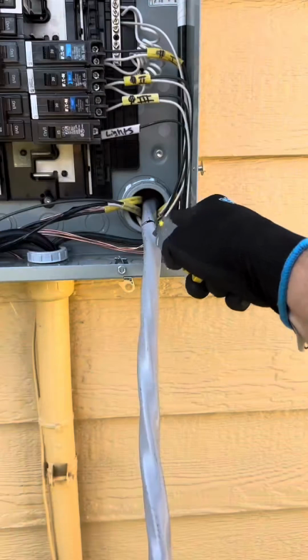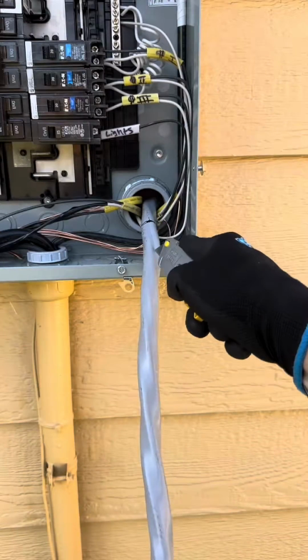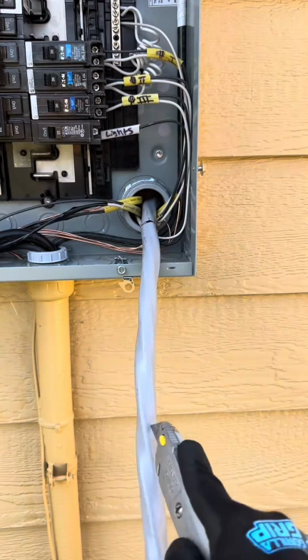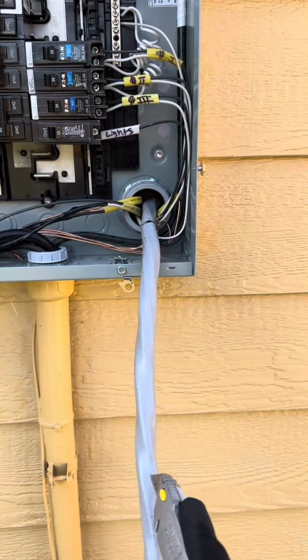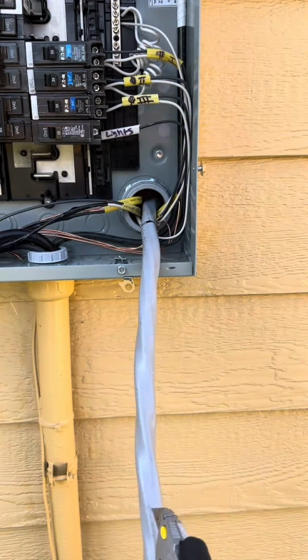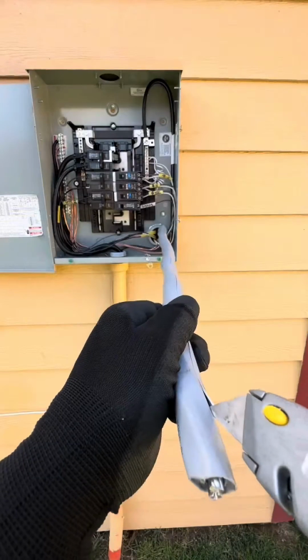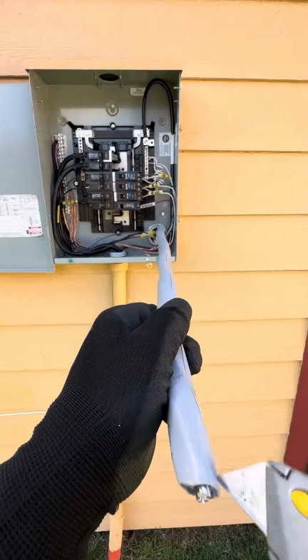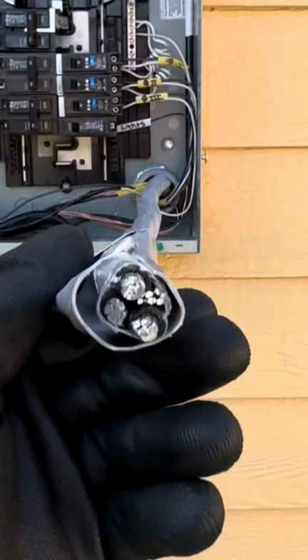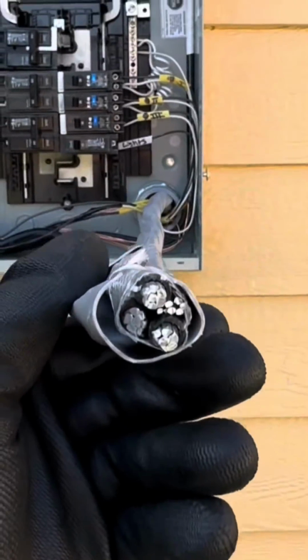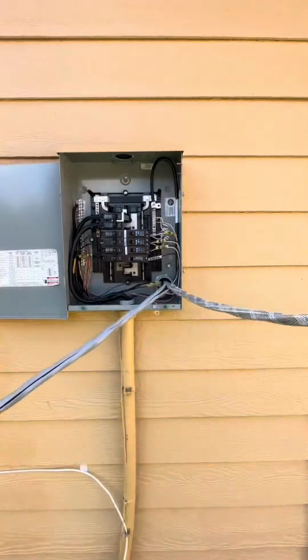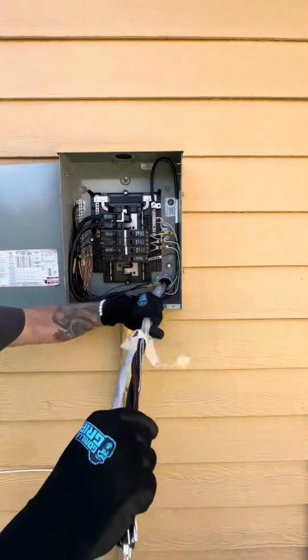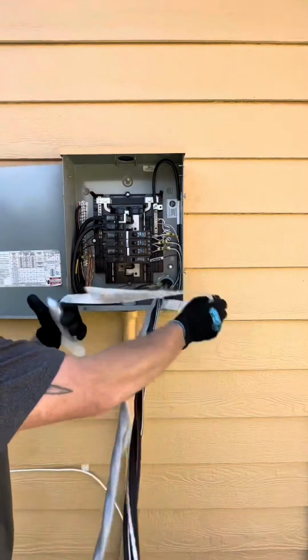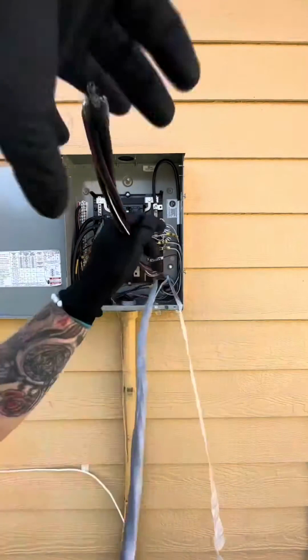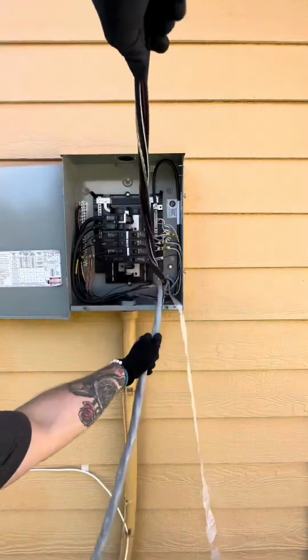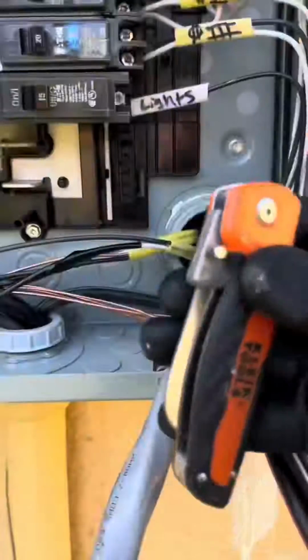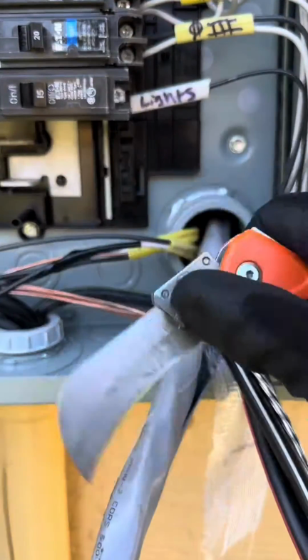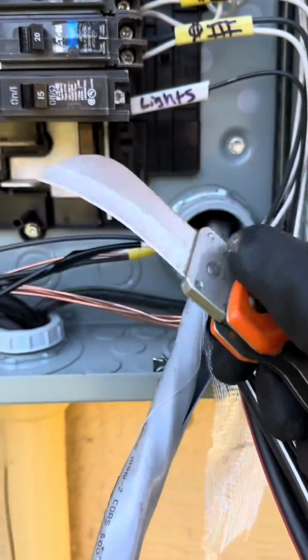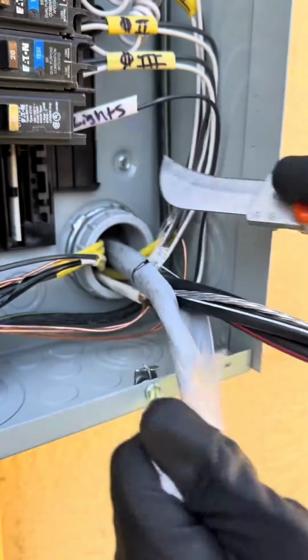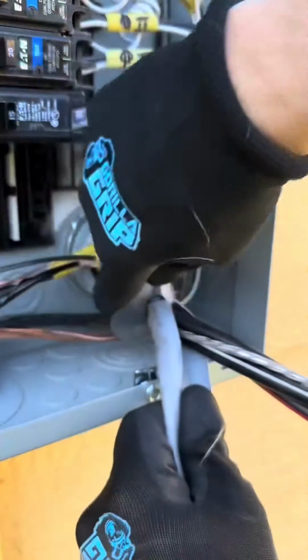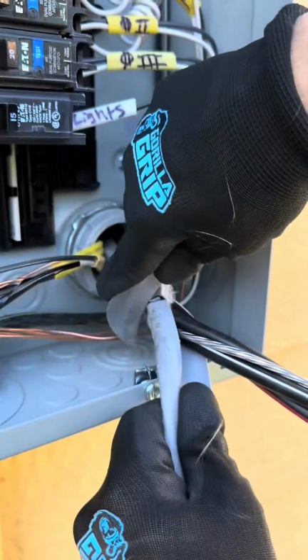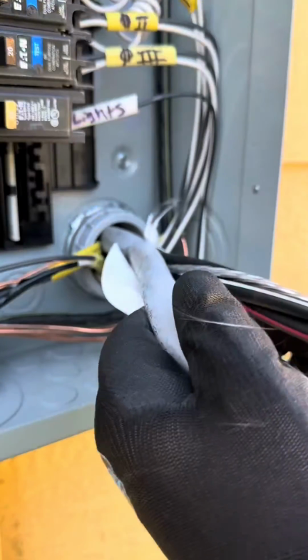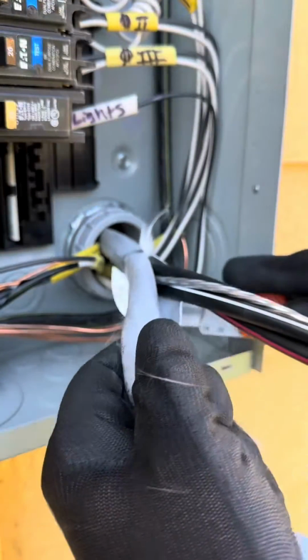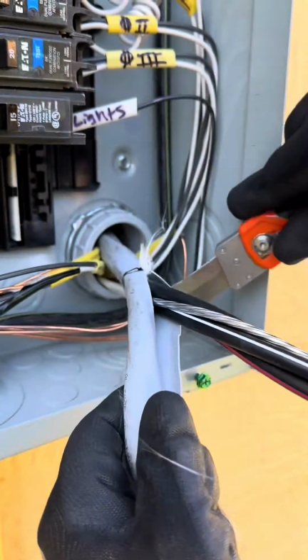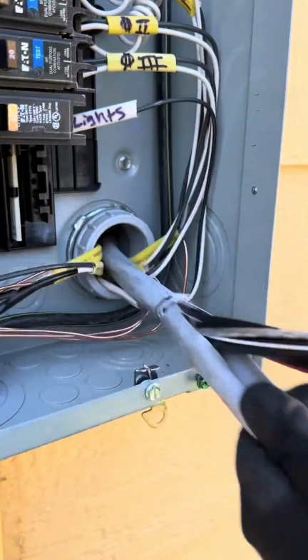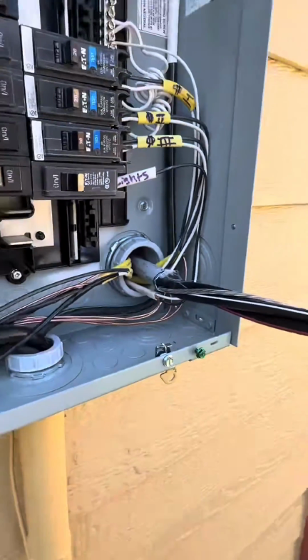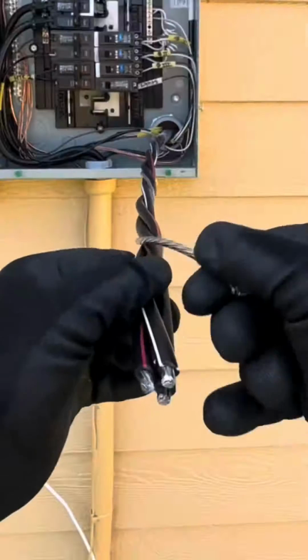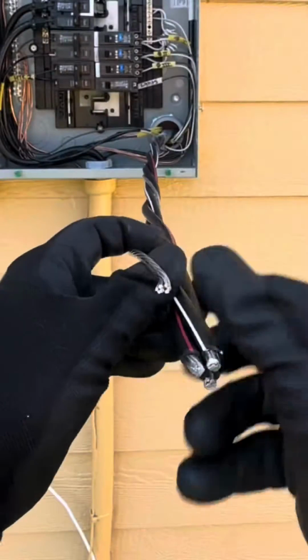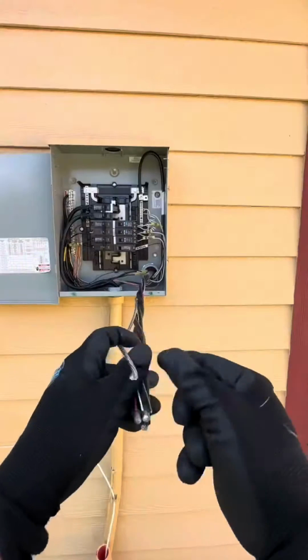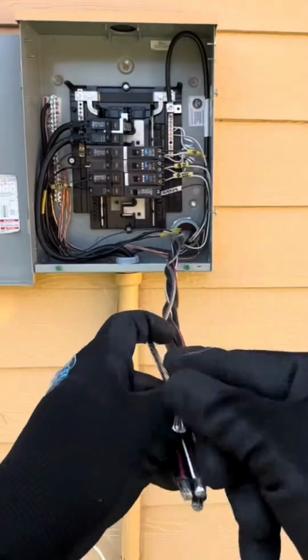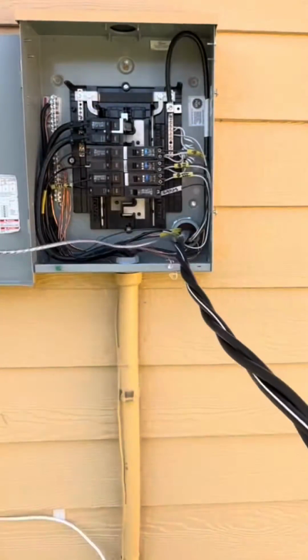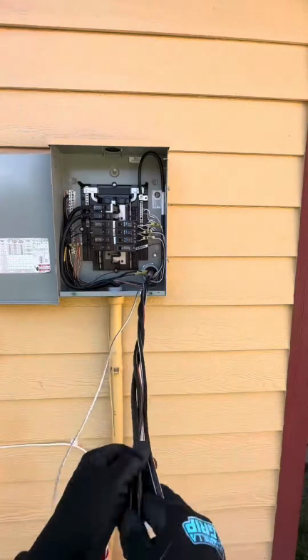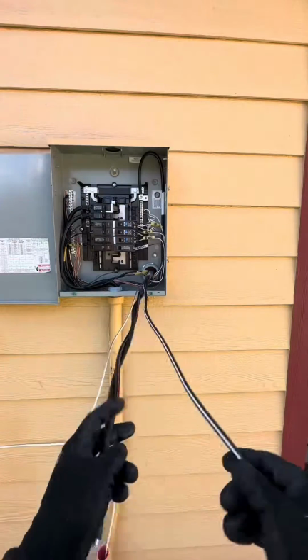Once you've got the power off, go ahead and desheath that SDR cable by taking your knife right down the center. Pull back that outer insulation, take that Klein utility knife and go ahead and remove it. Start untwisting all the conductors.